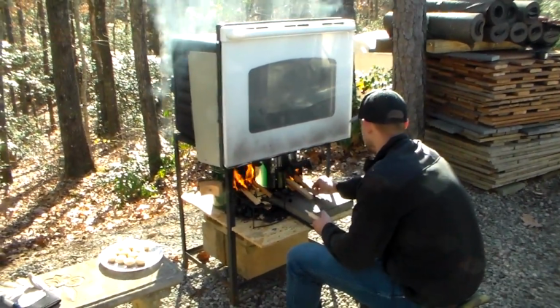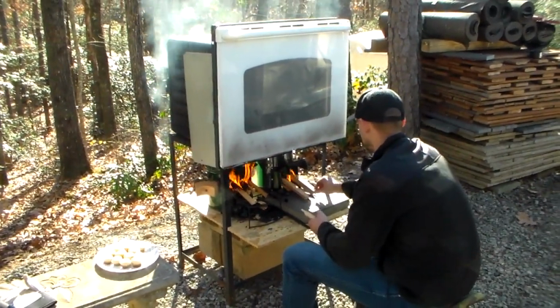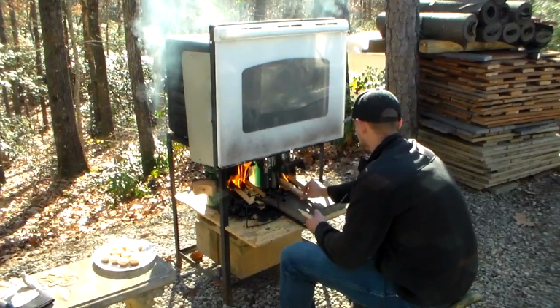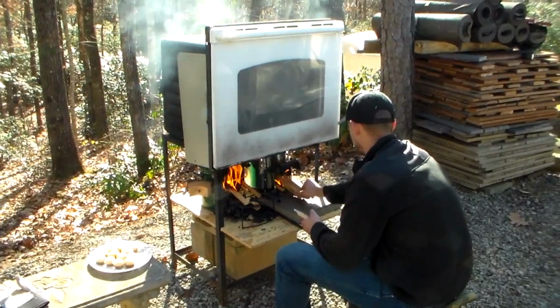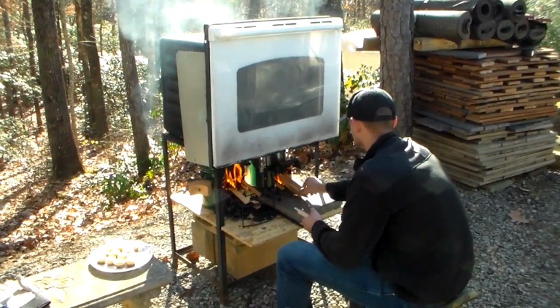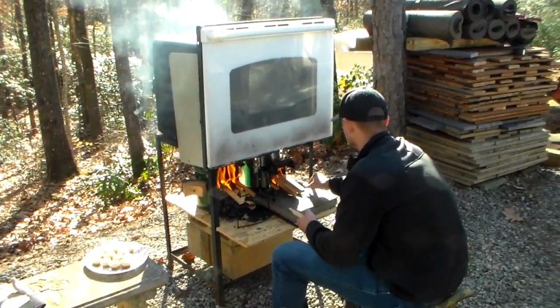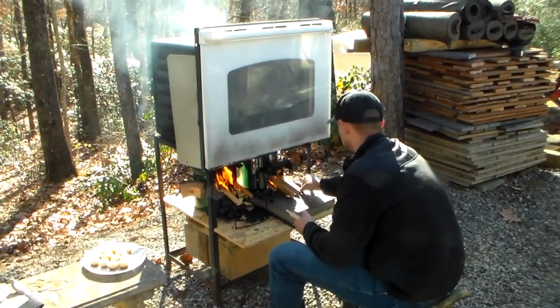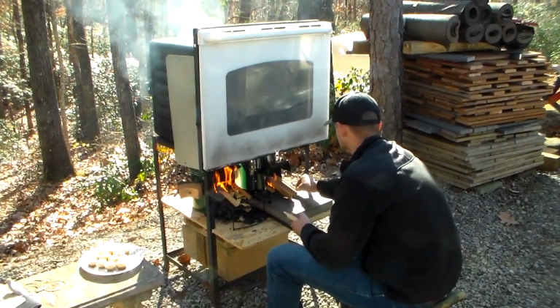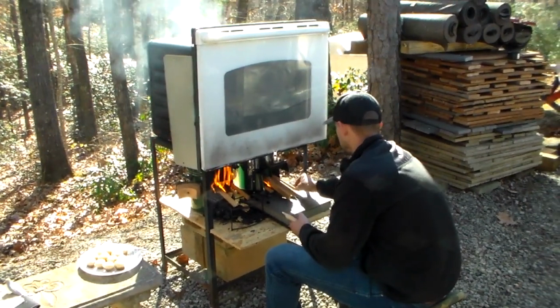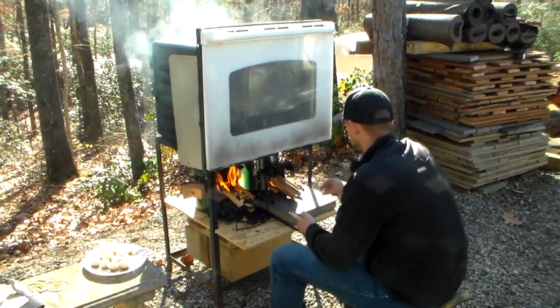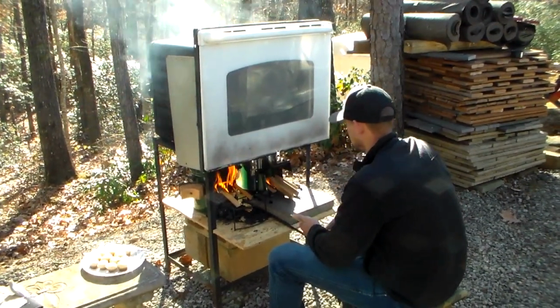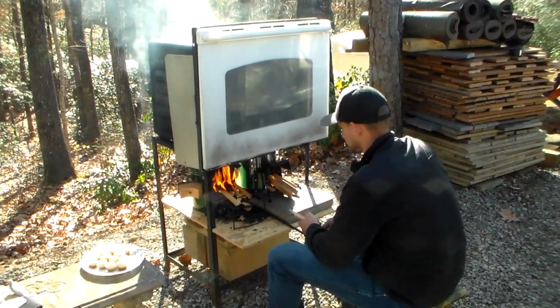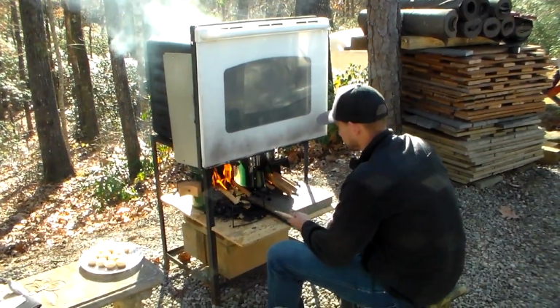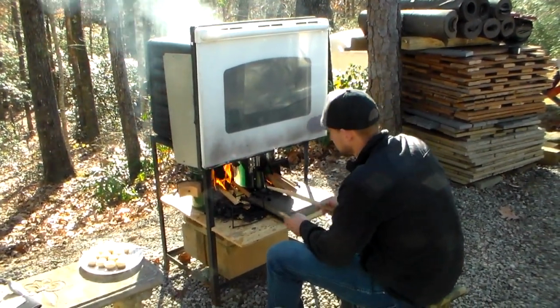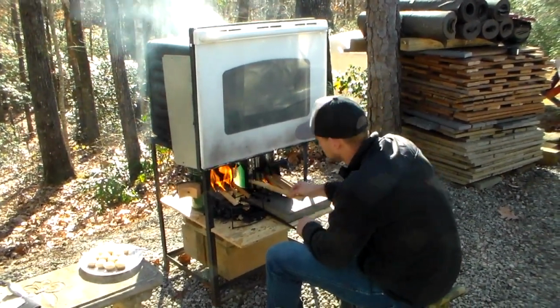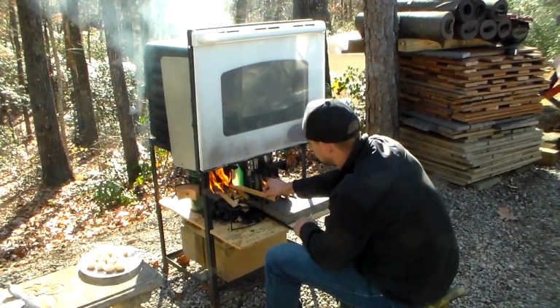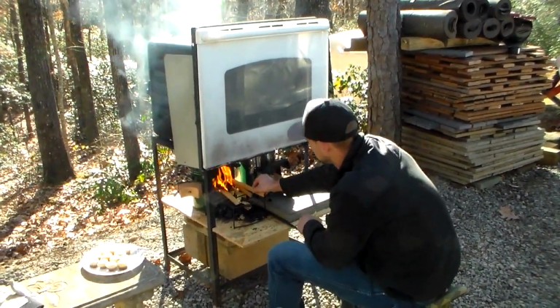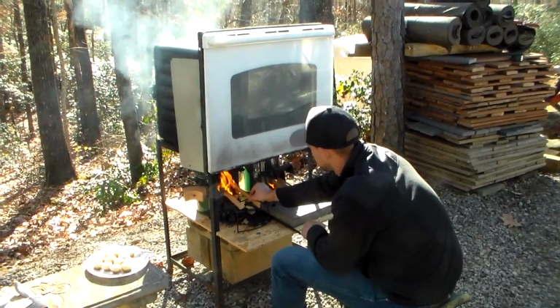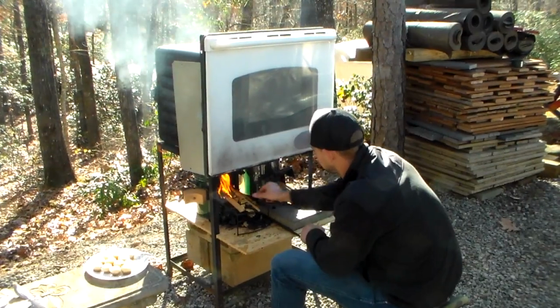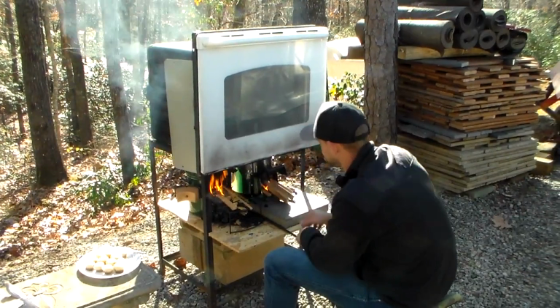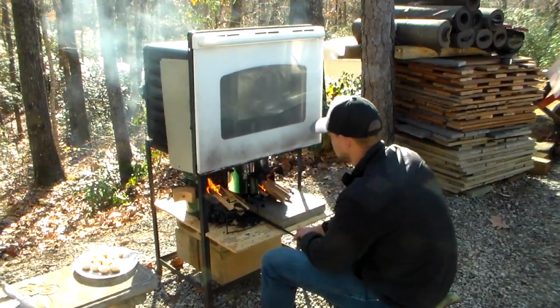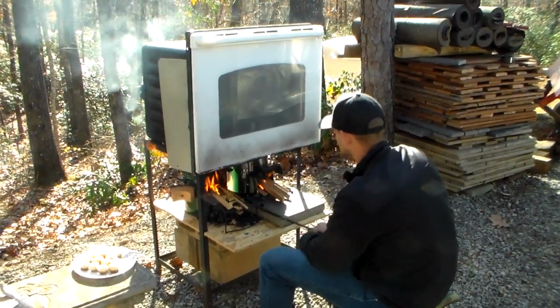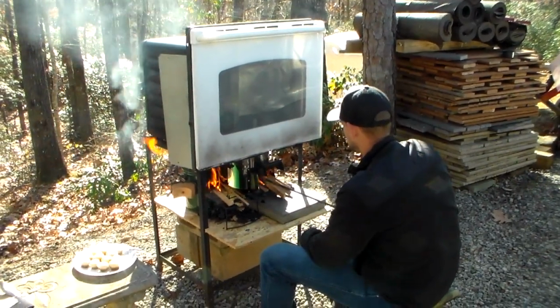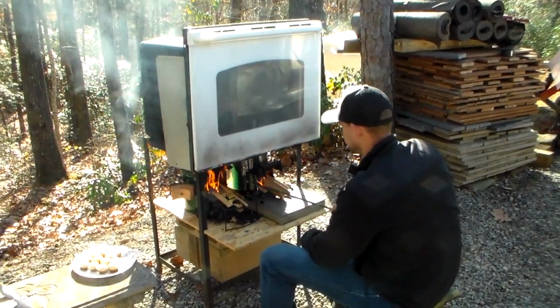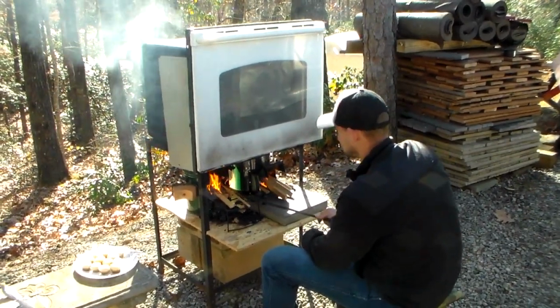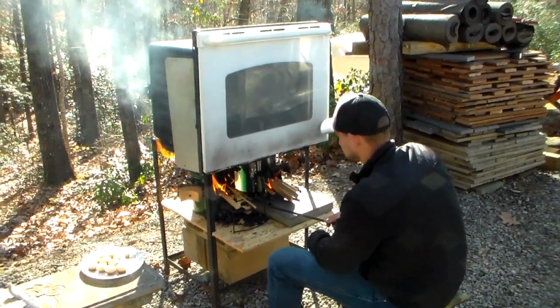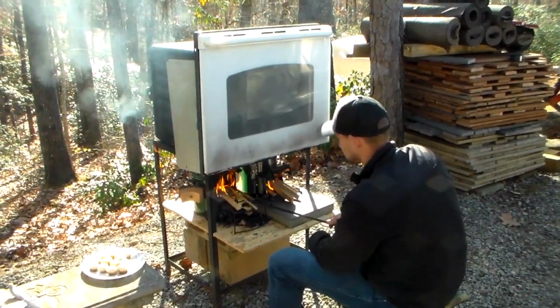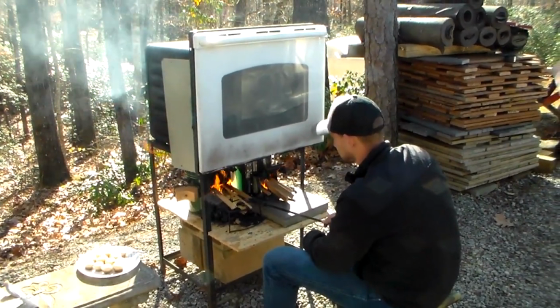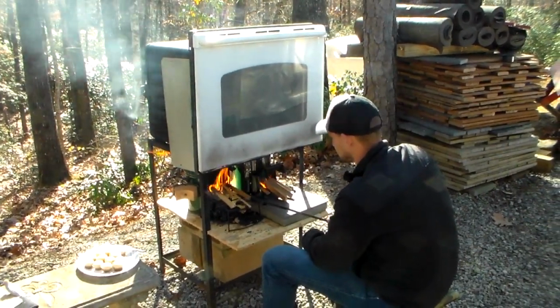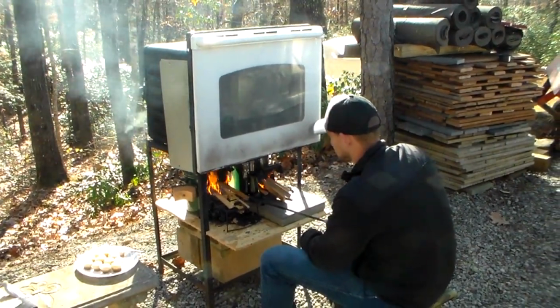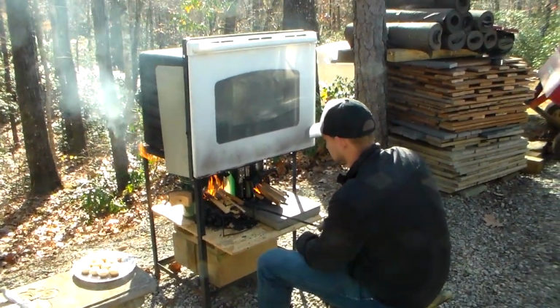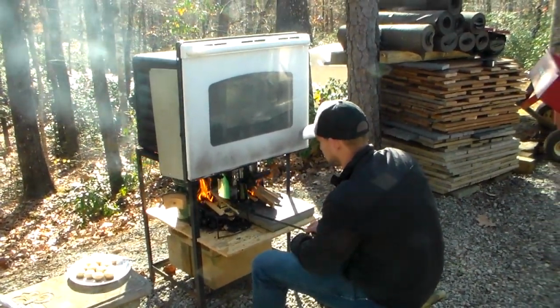The only thing we have to do is figure out what the temperature is, and I'm going to have that solved this week. So it'll make it a lot easier than having to open and look and go from there by just visual.